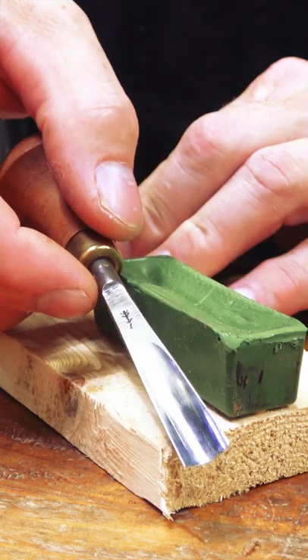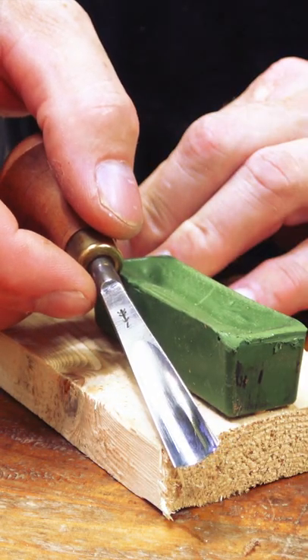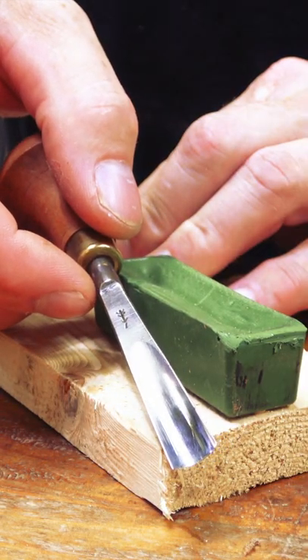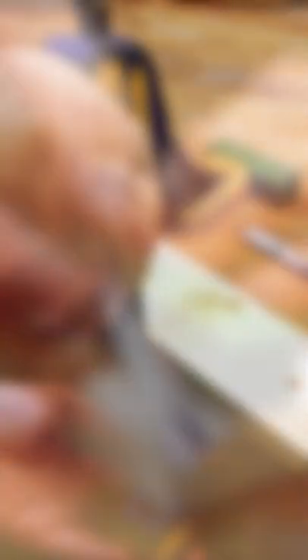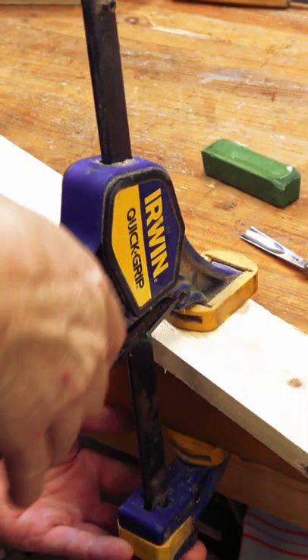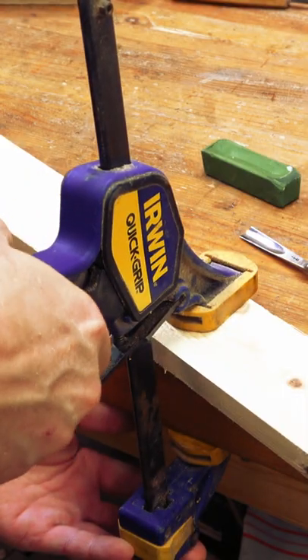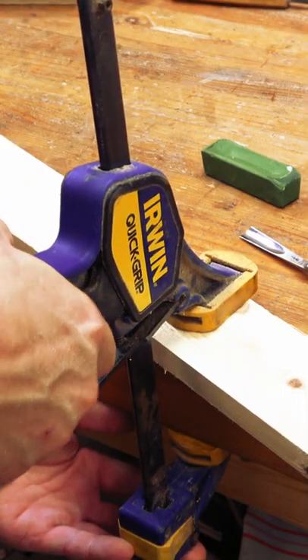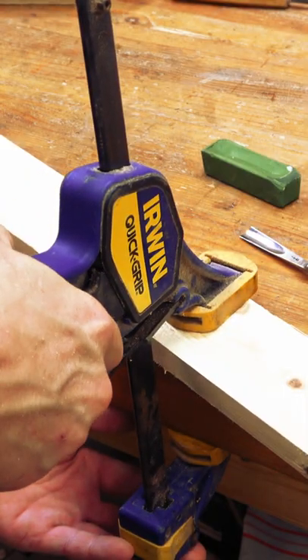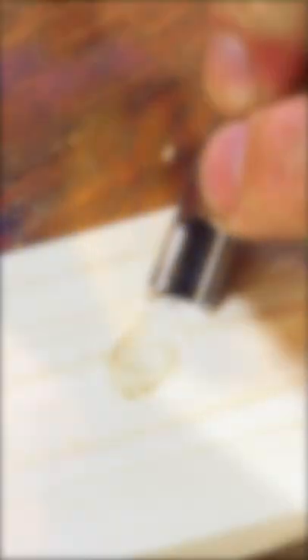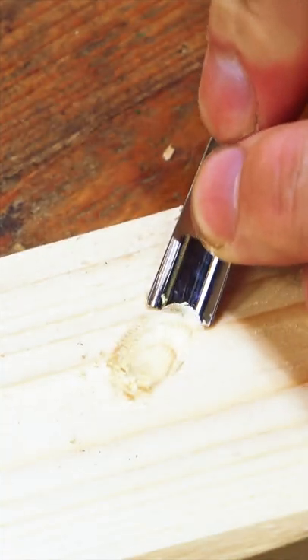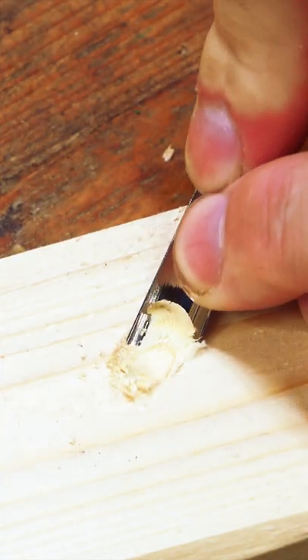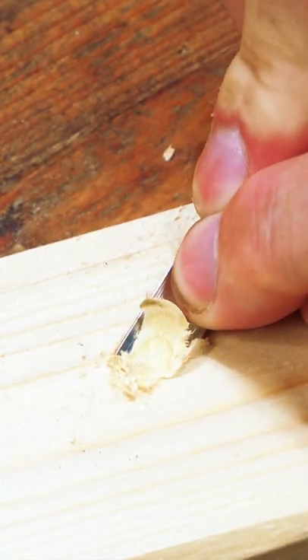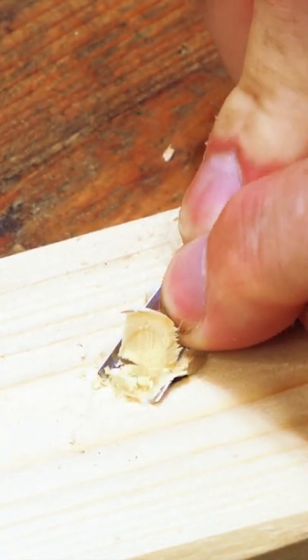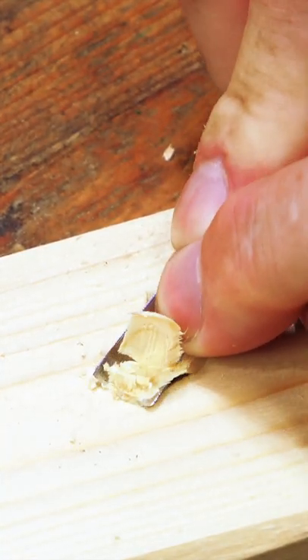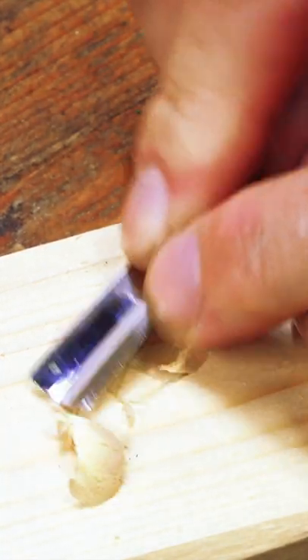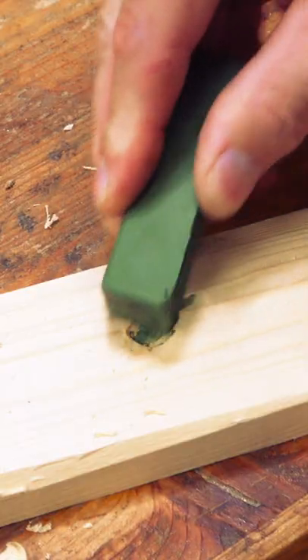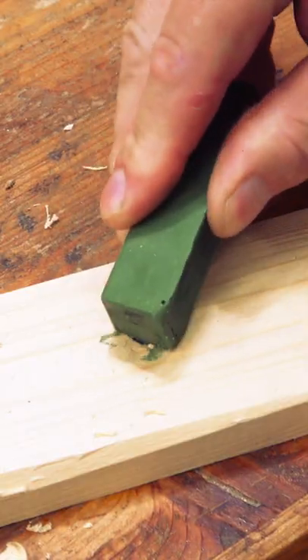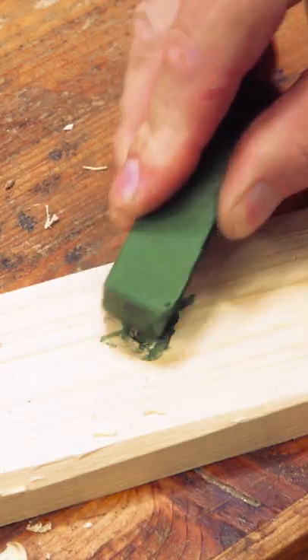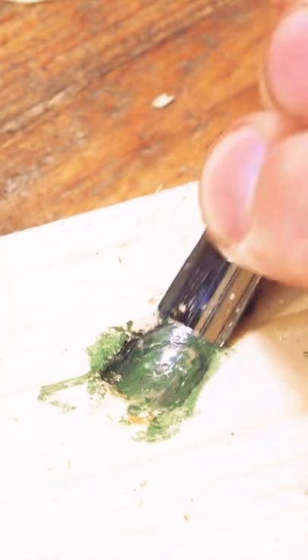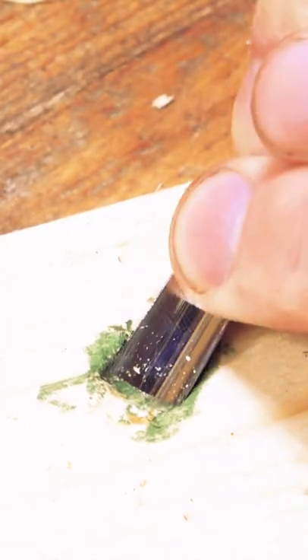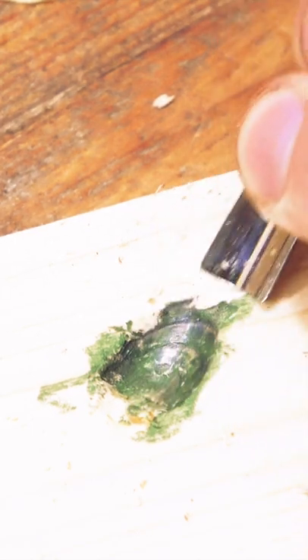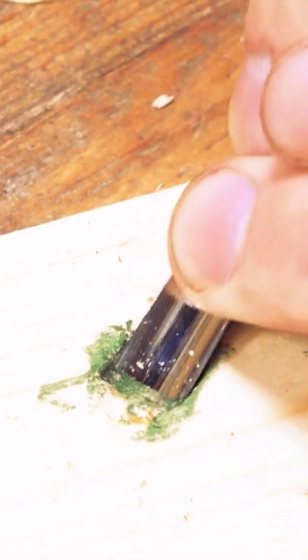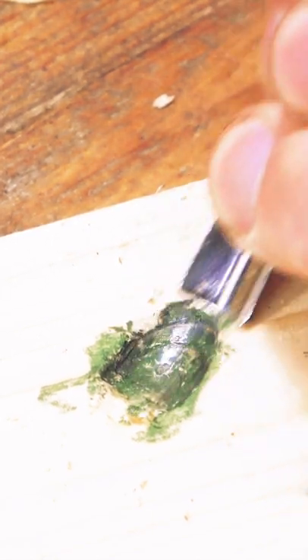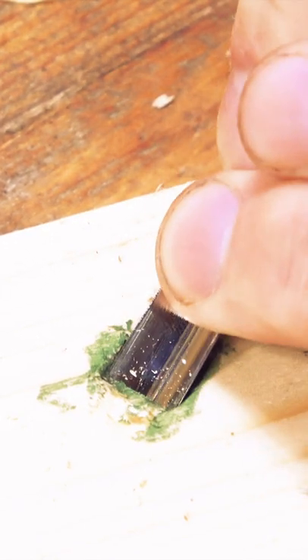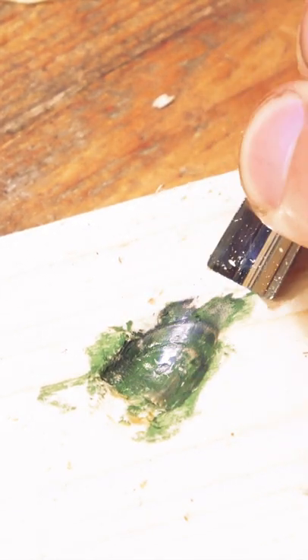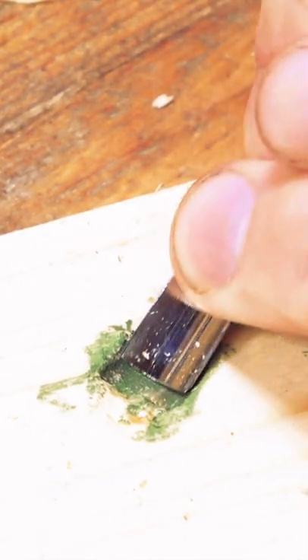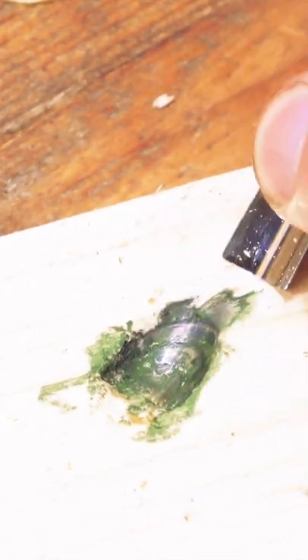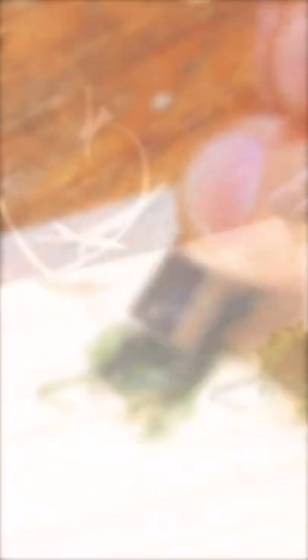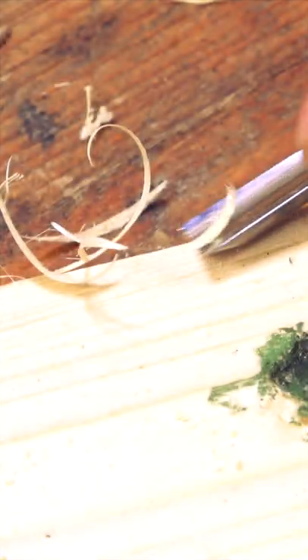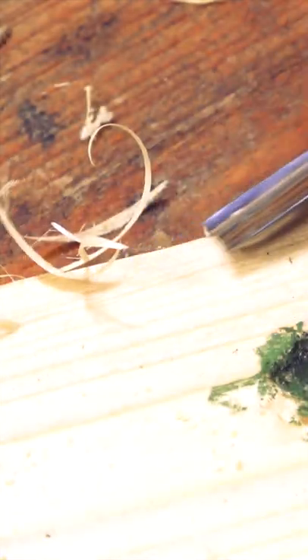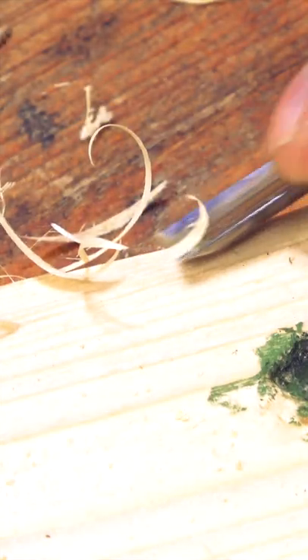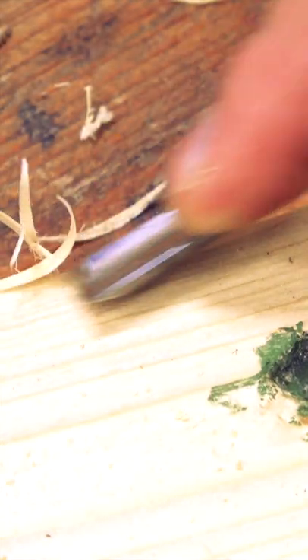Are you ready for this? Secure your scrap wood to your bench top, grab a chisel and cut a profile into the surface, and add your compound. You'll want to put more energy on the drag back on your chisel, but as you can see, the compound is darkening and my blade is getting sharper.